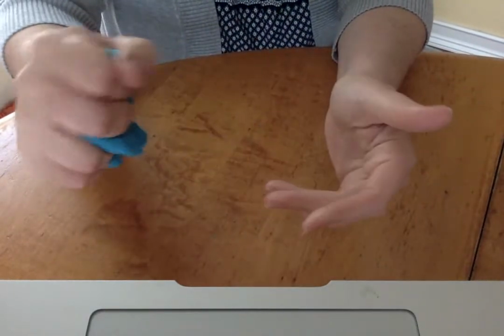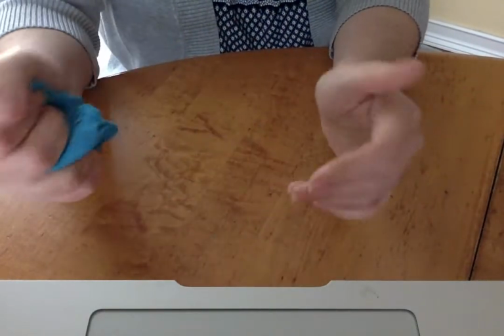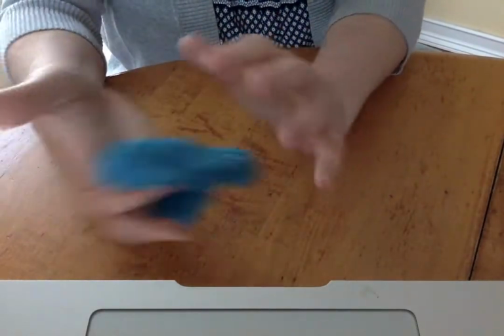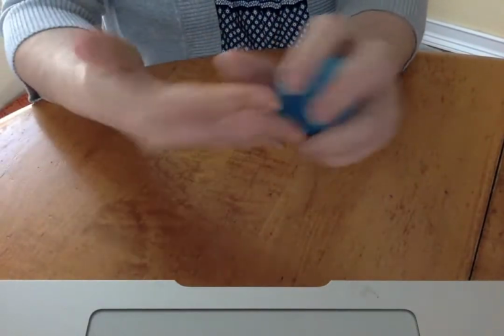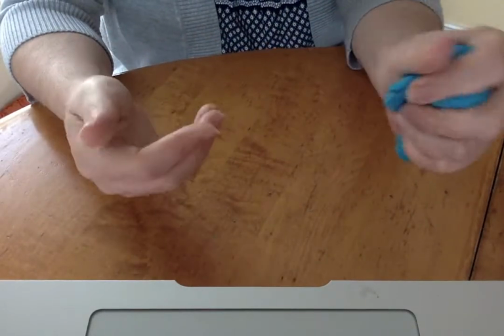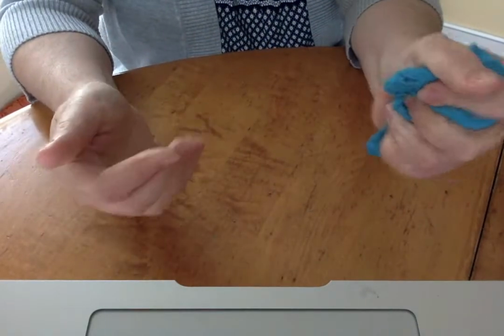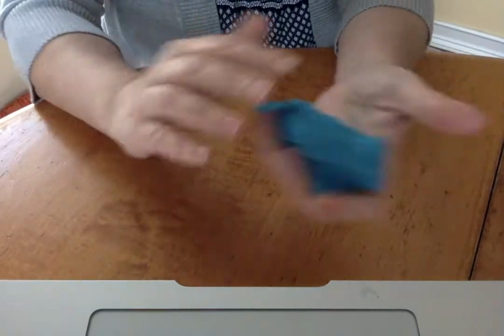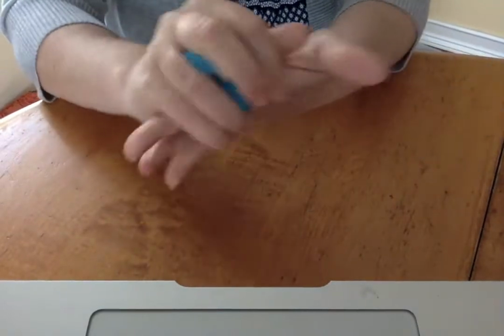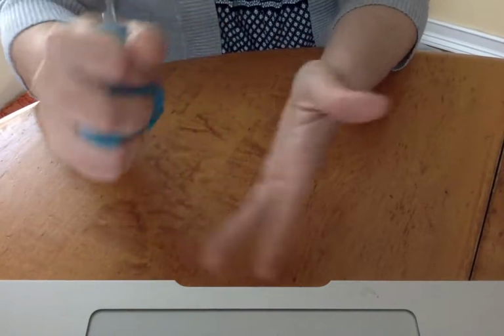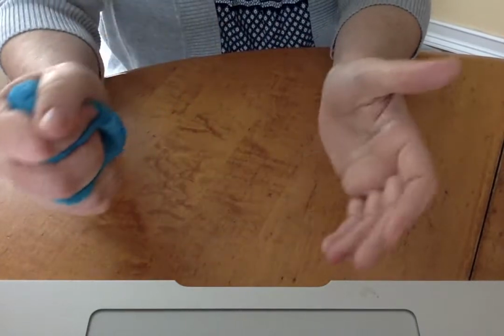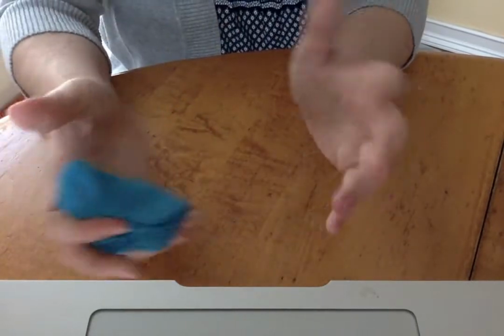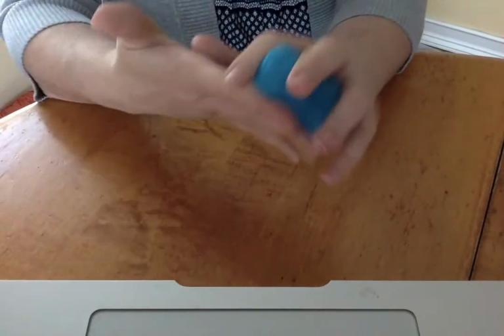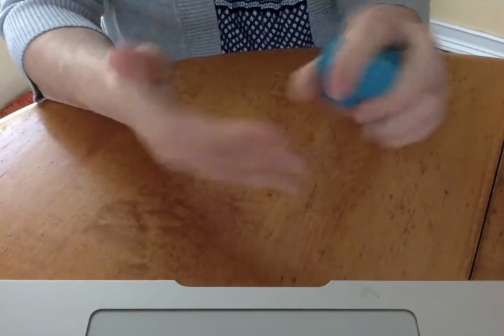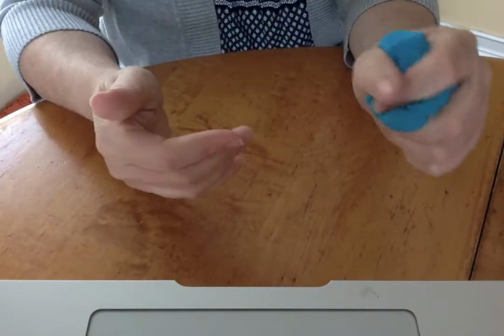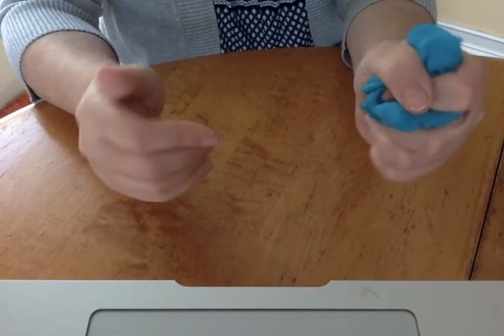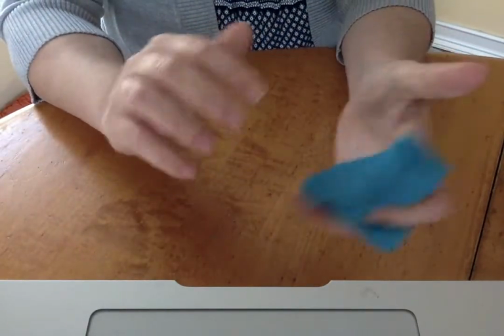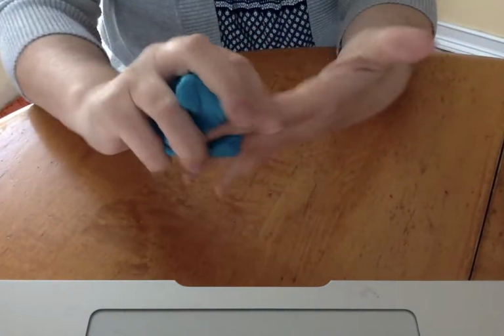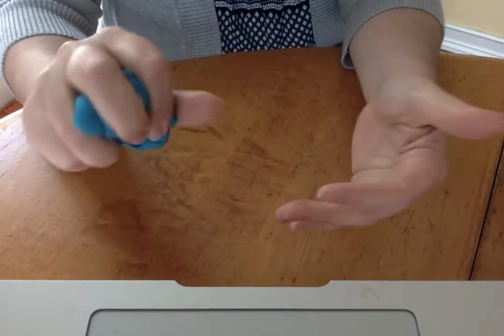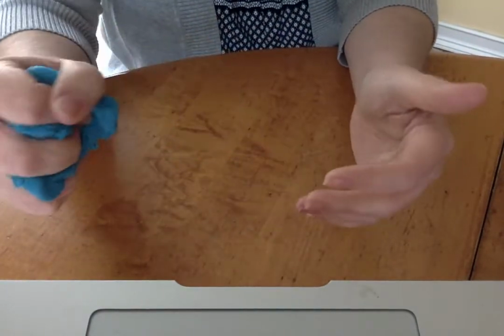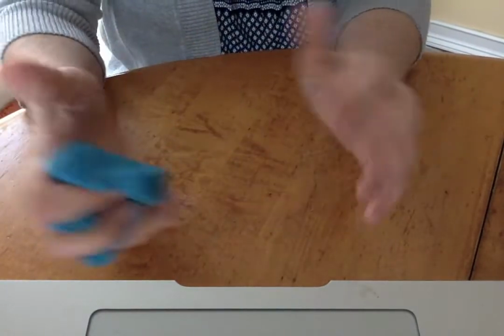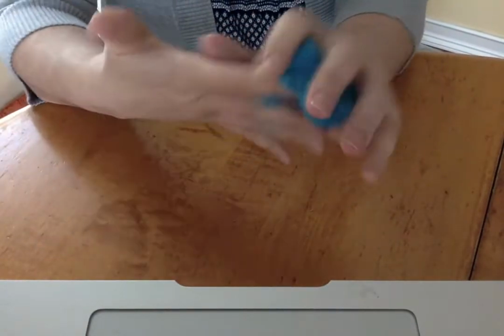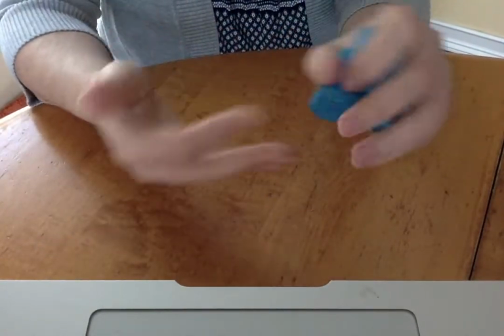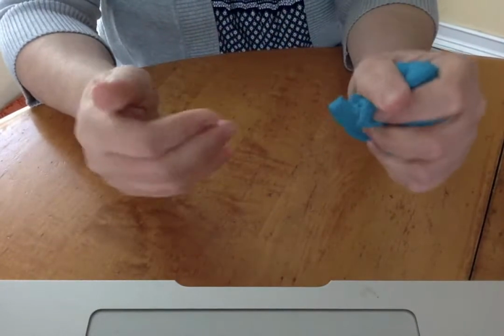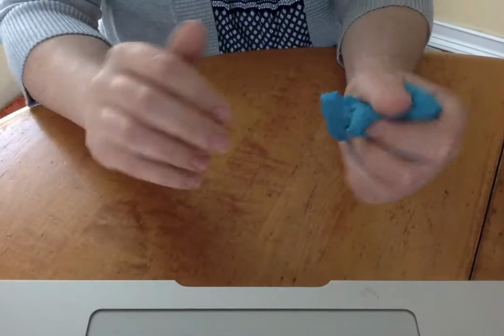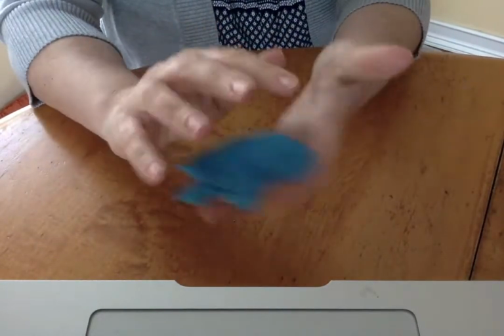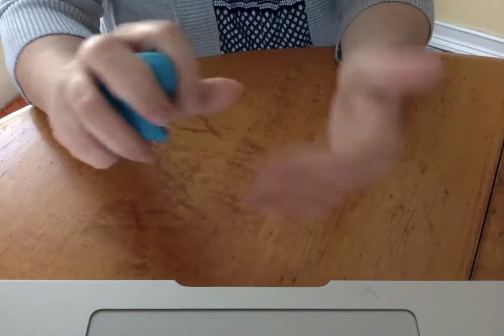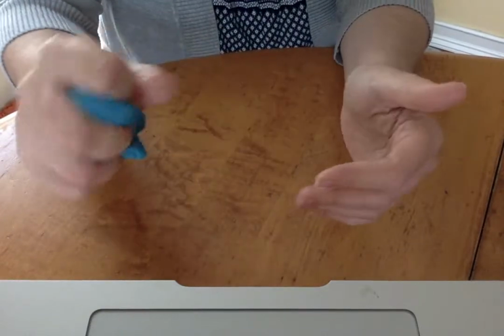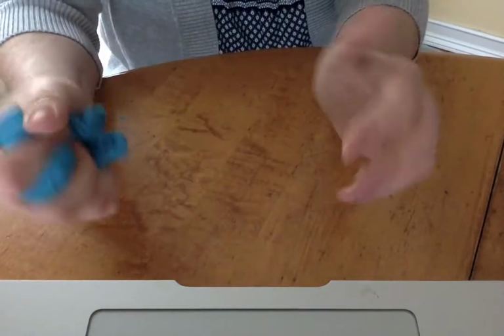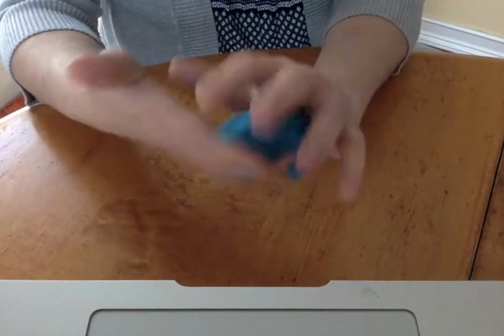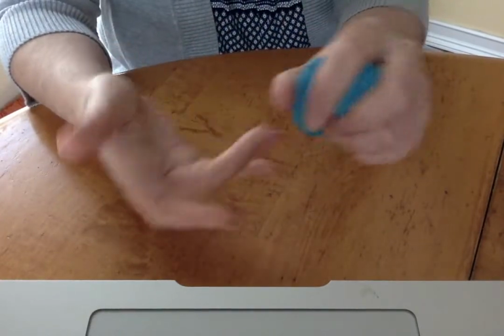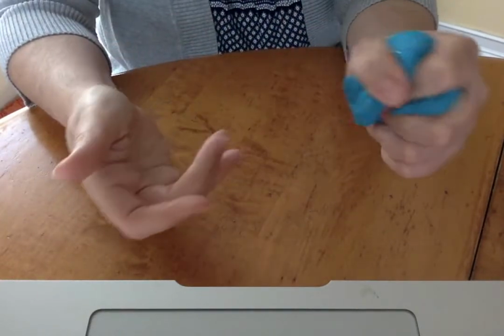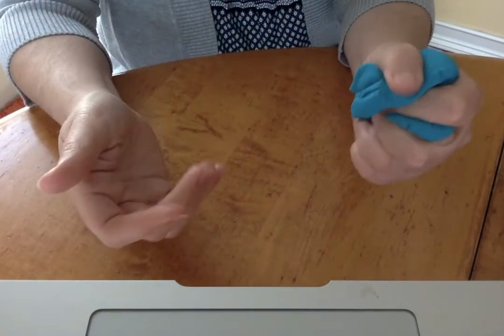Pass, pass, pass the dough. Pass it to both hands. Pass, pass, pass the dough. Pass it if you can.